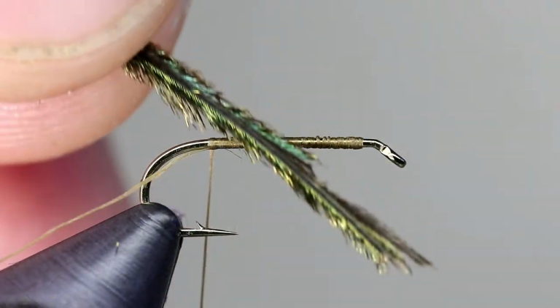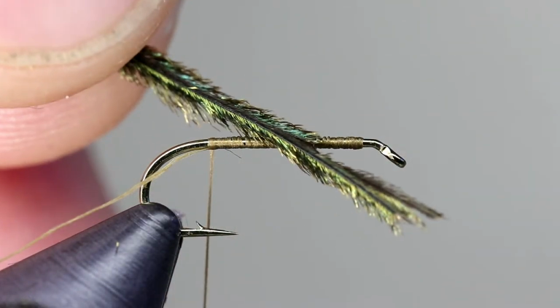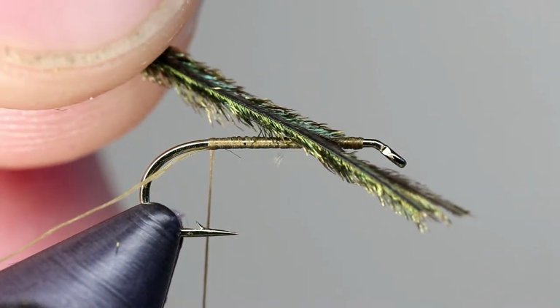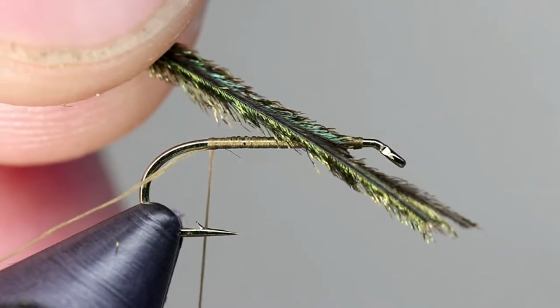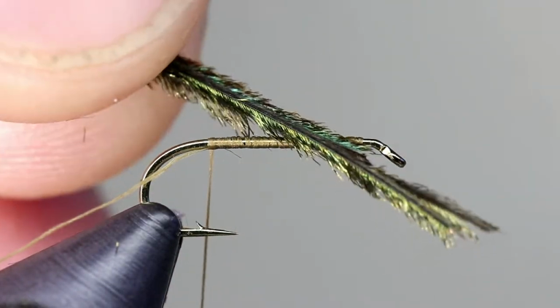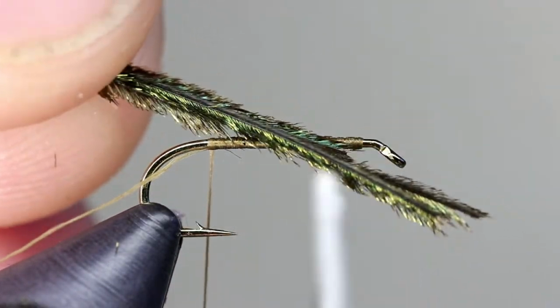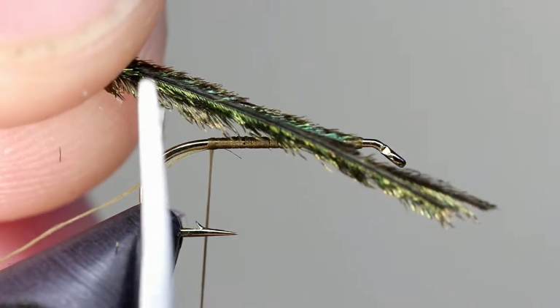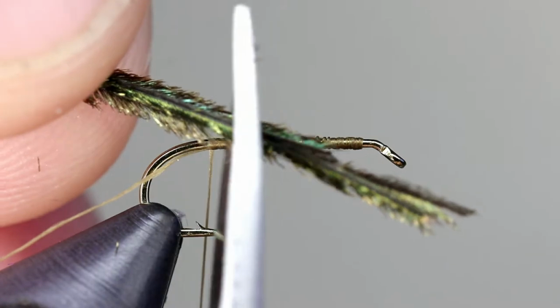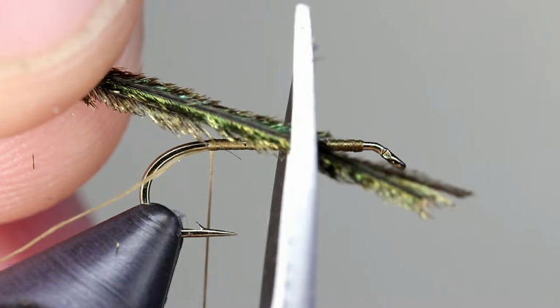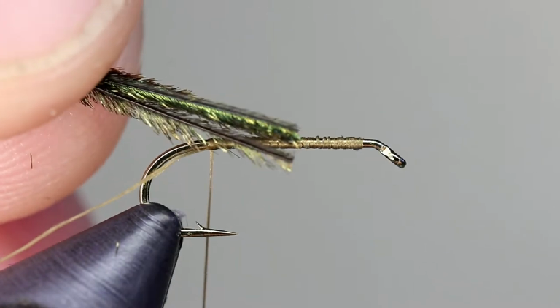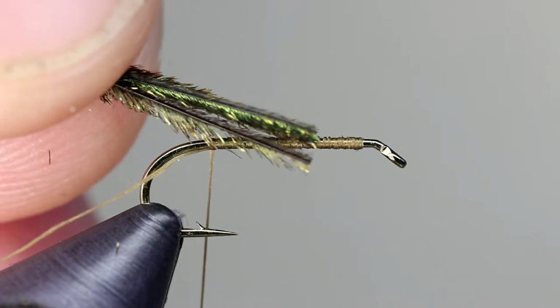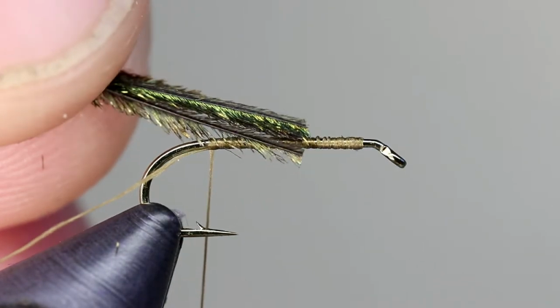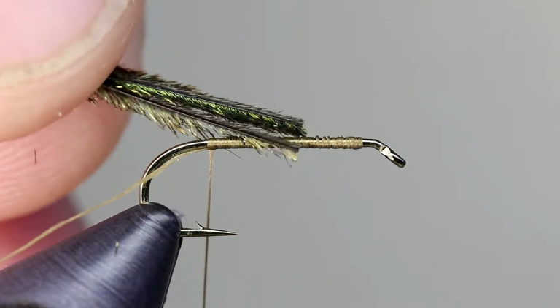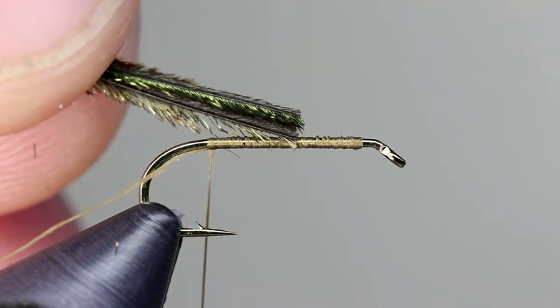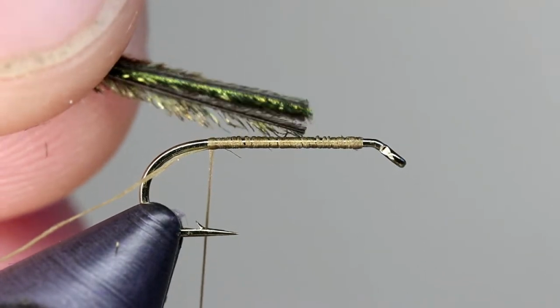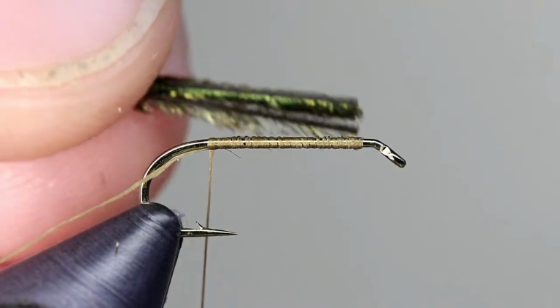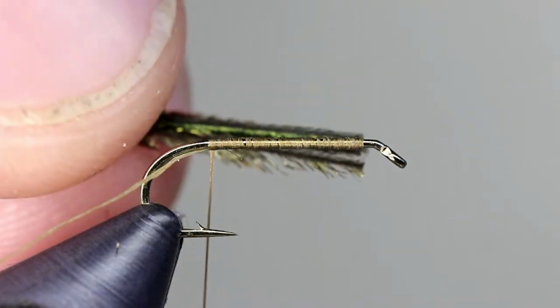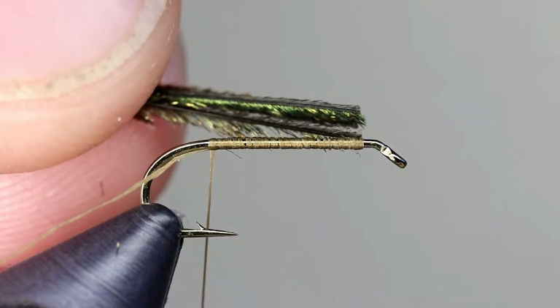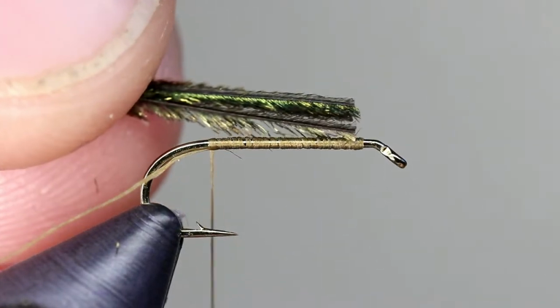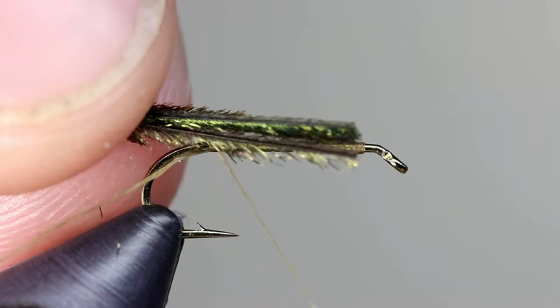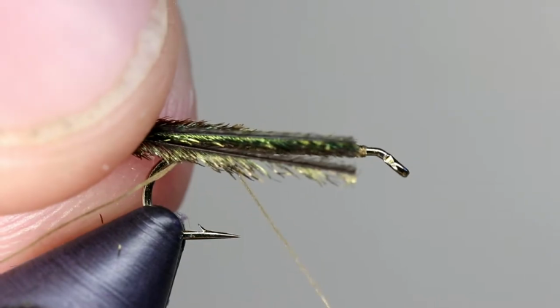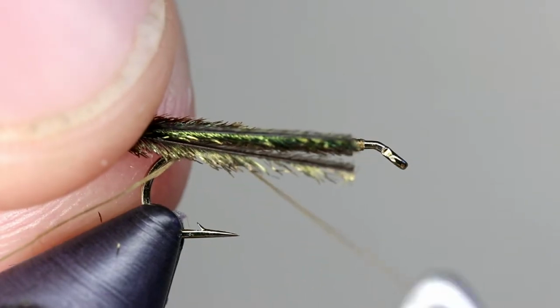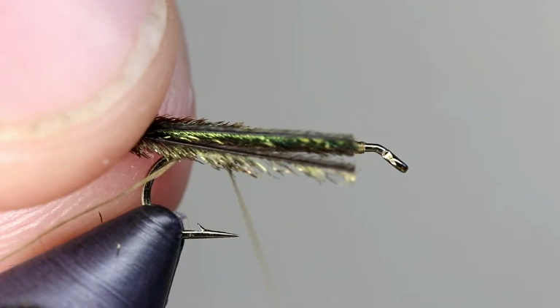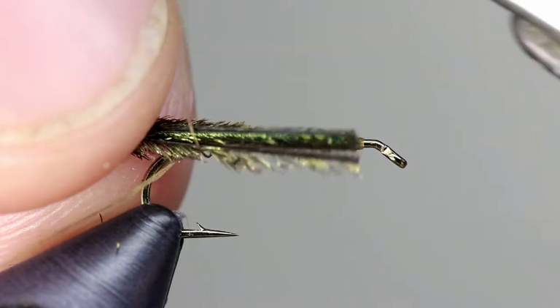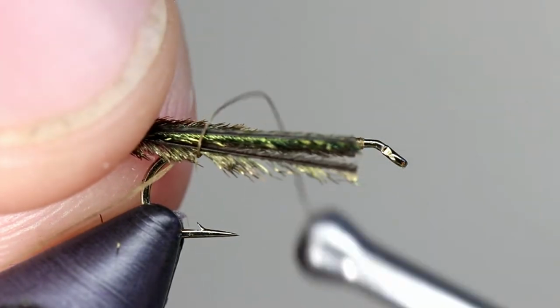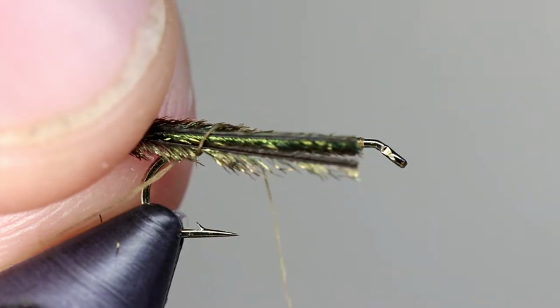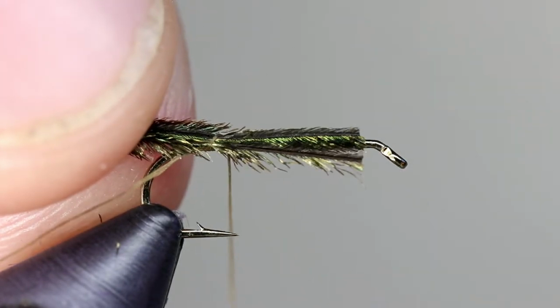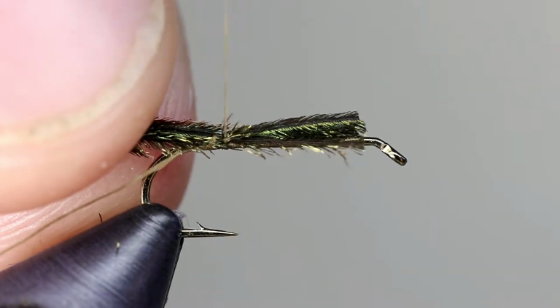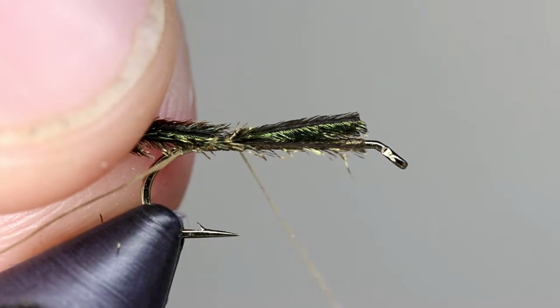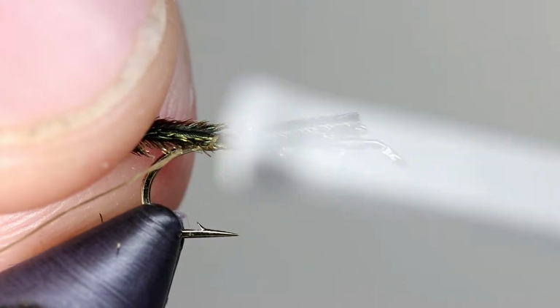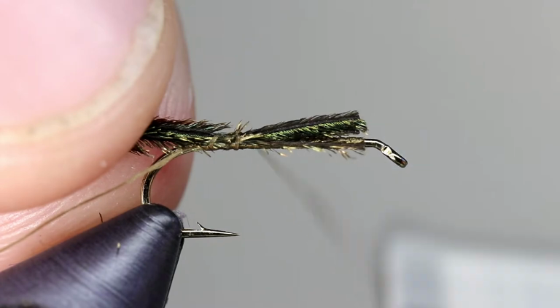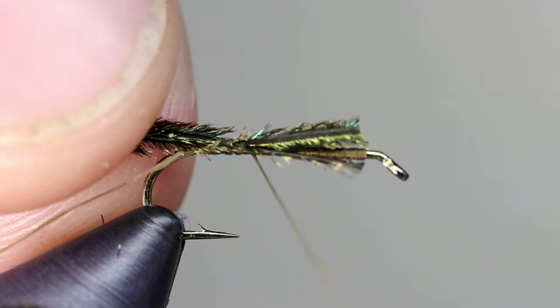Grab 3 or 4 pieces of peacock herl and cut the tips so they are even with one another. Place the herl along the shank and tie them in where you left your thread, then secure them by wrapping to the front of the hook. You can leave your thread just behind the eye.